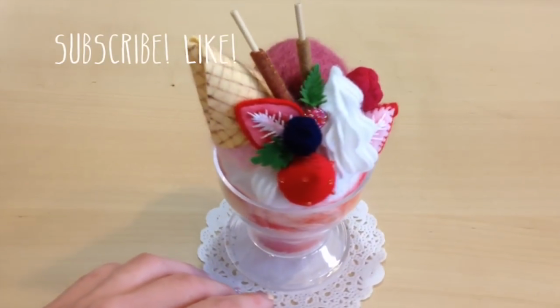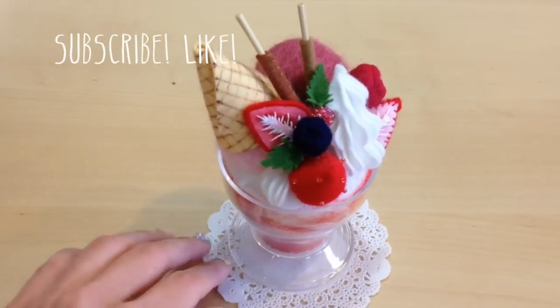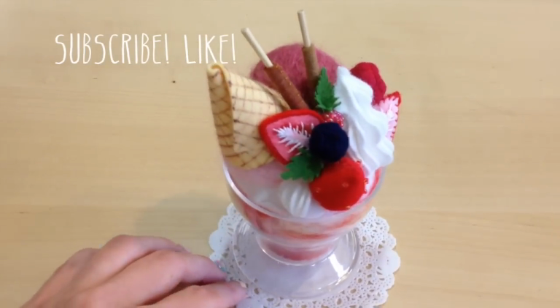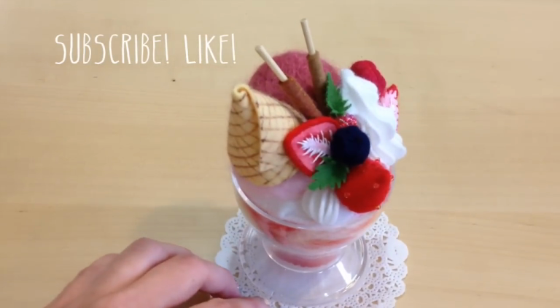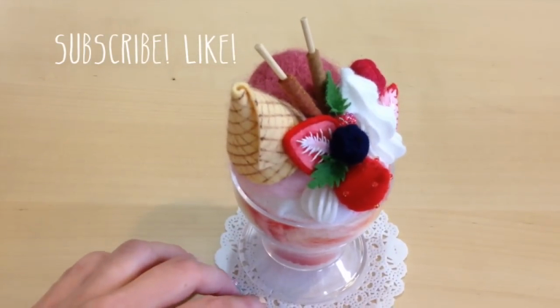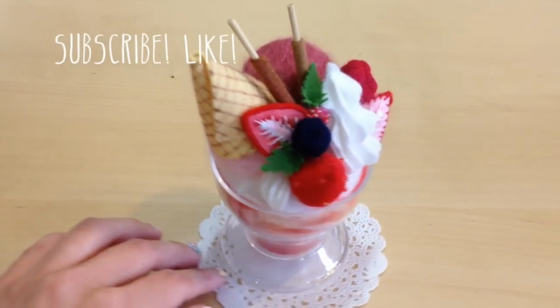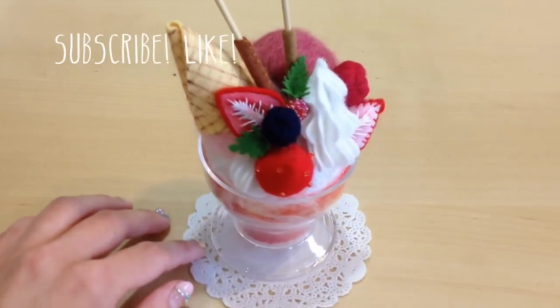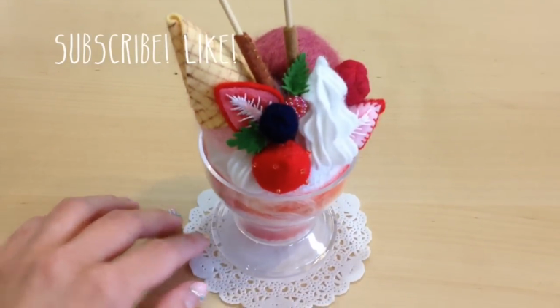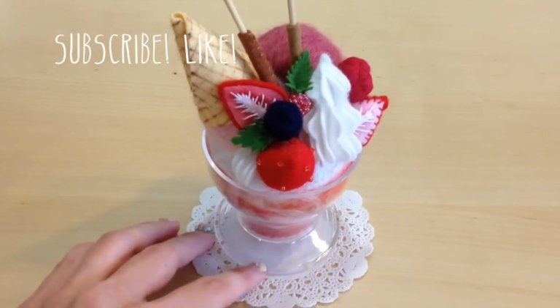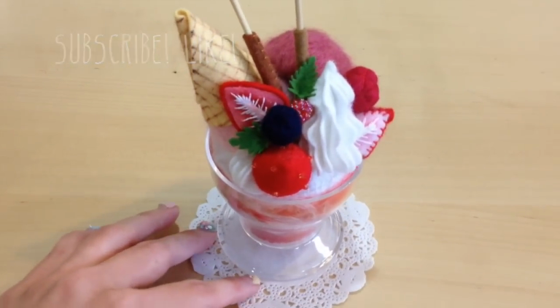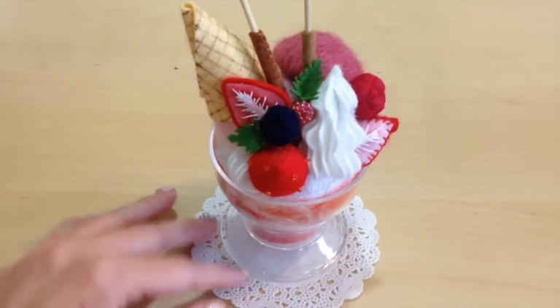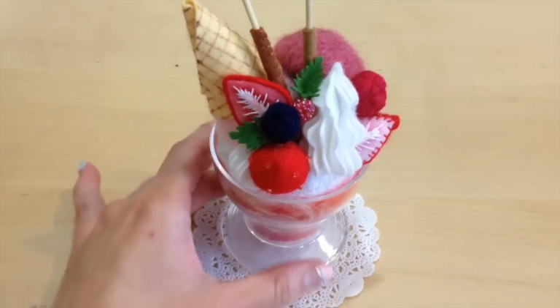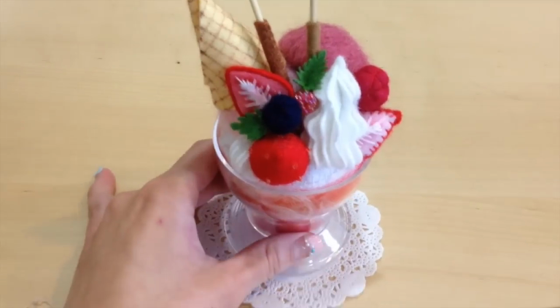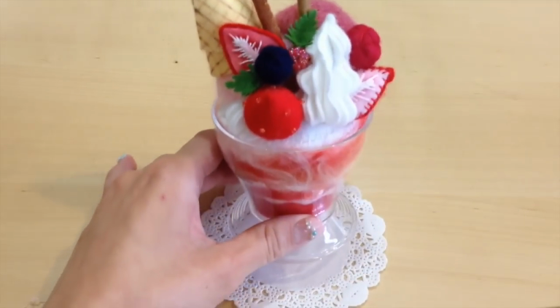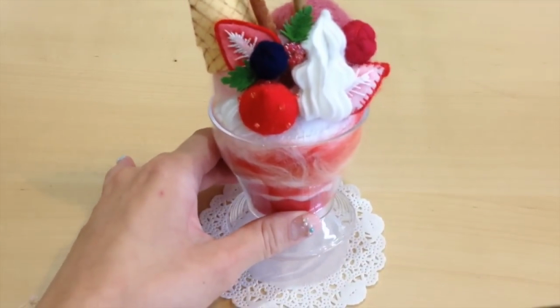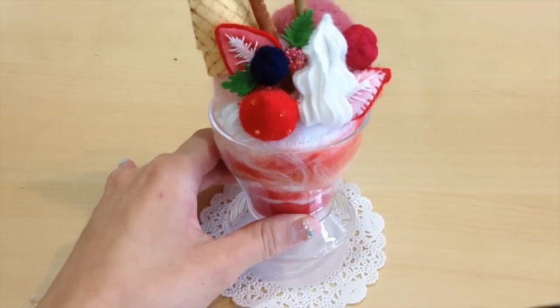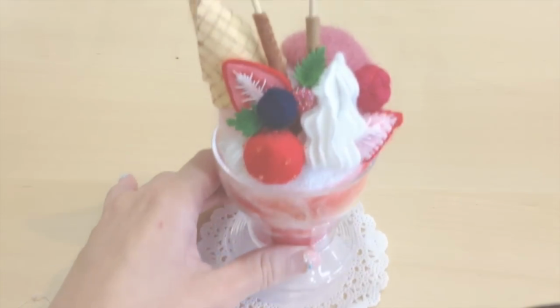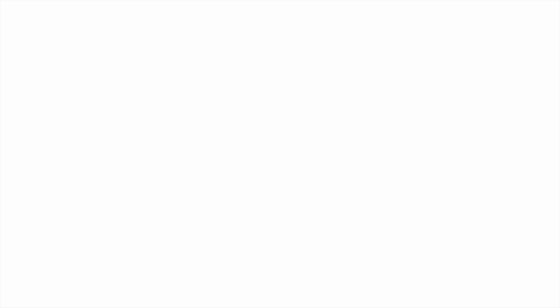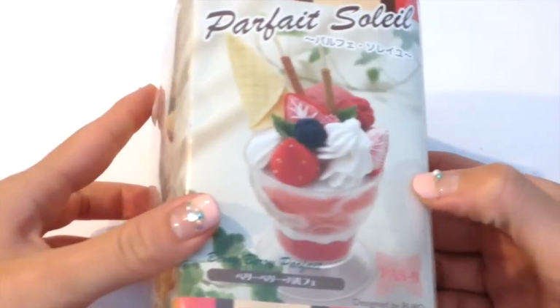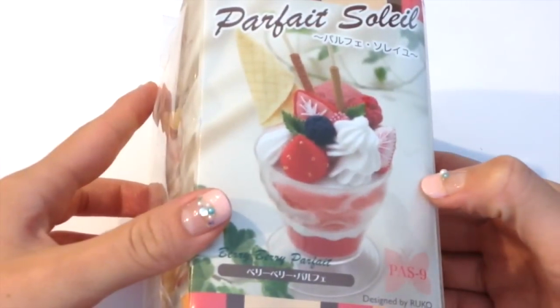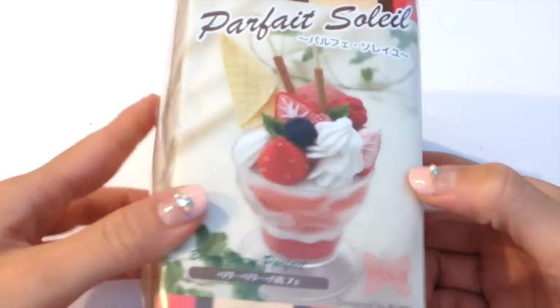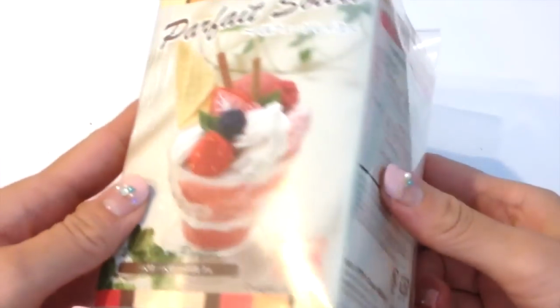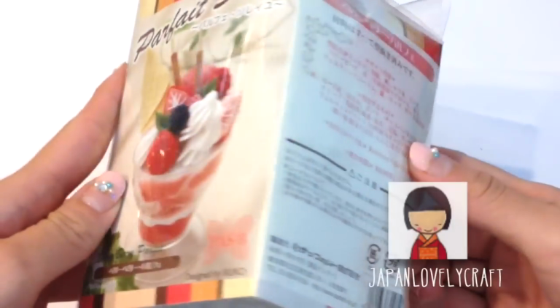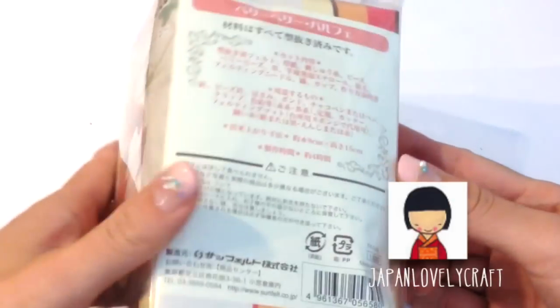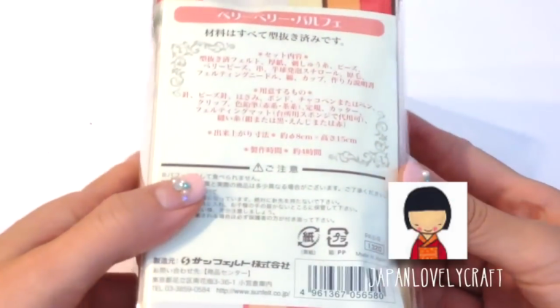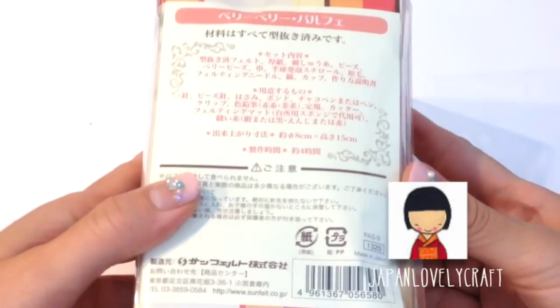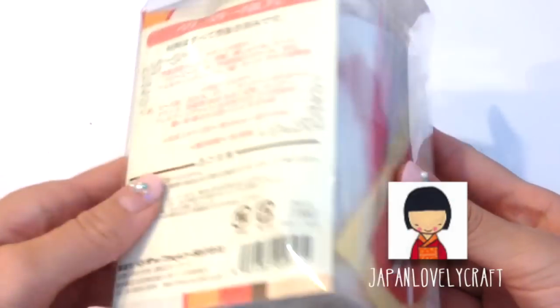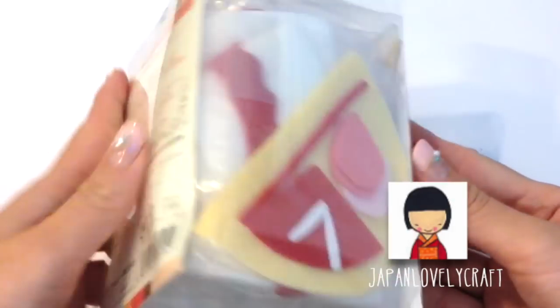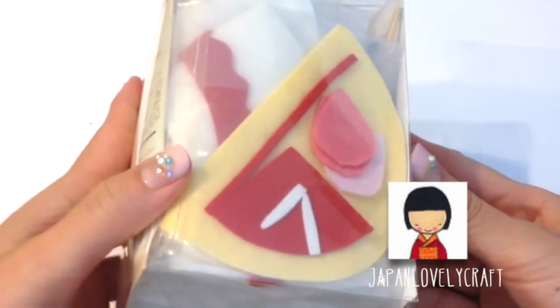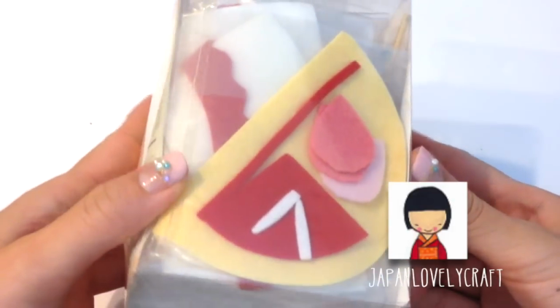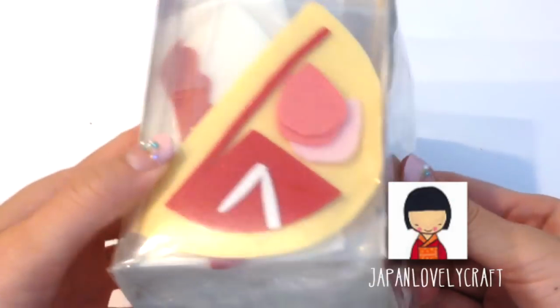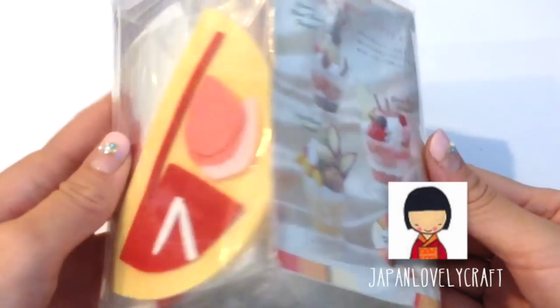And as always, for more videos like these, give me a thumbs up and don't forget to subscribe. Let's get started! This kit is imported from Japan and I want to thank Nobu, who's the owner of Japan Lovely Craft, who special ordered this kit for me a few months ago.